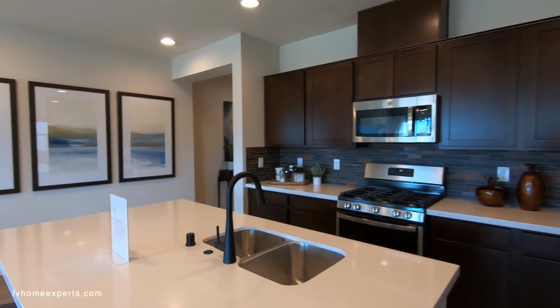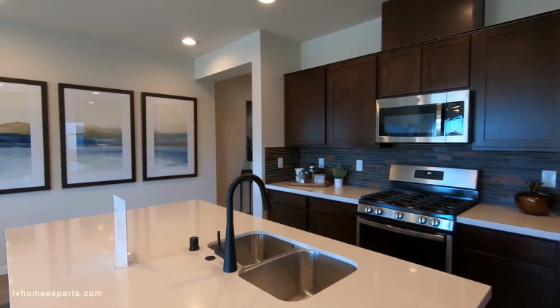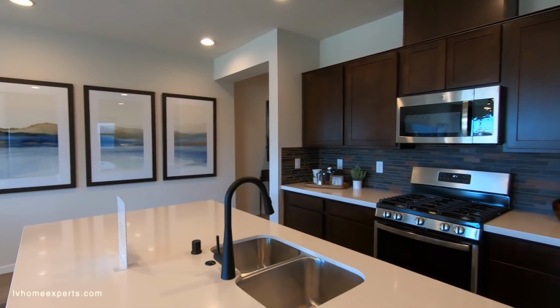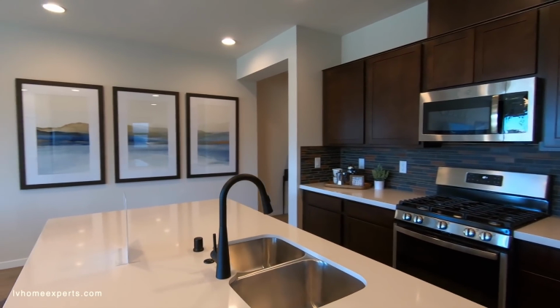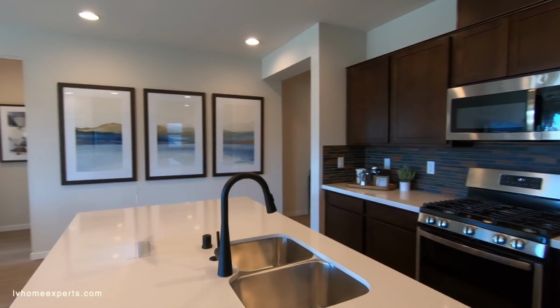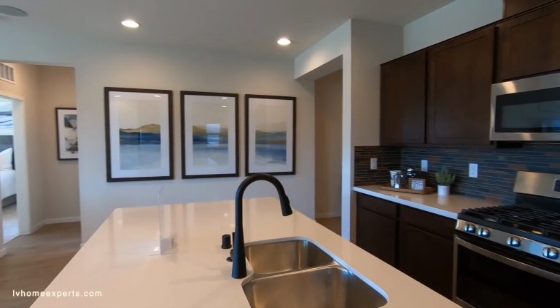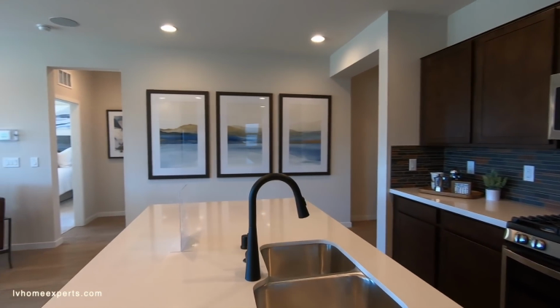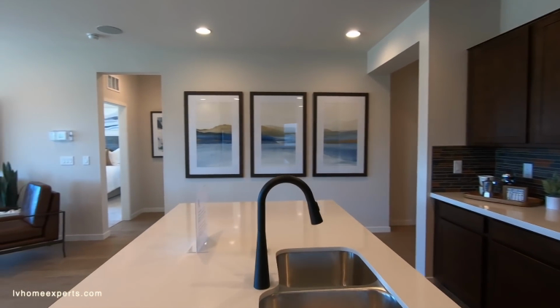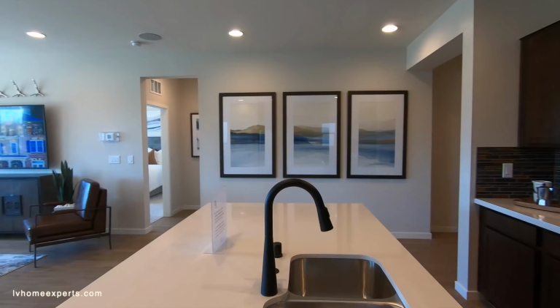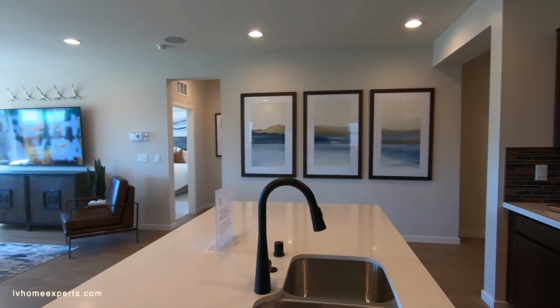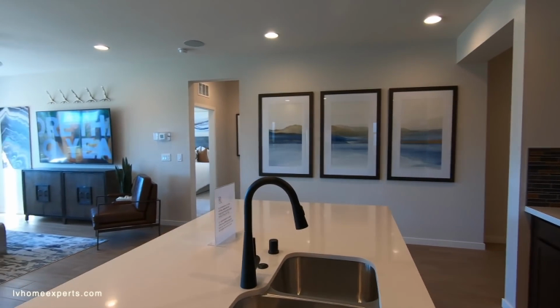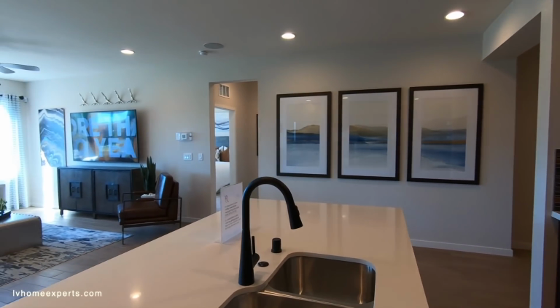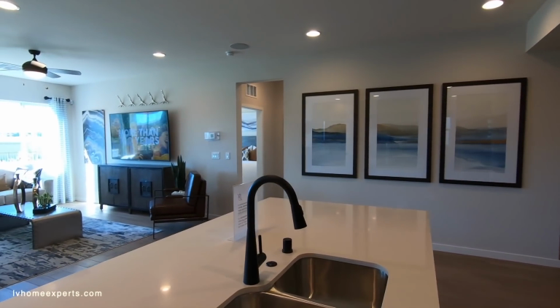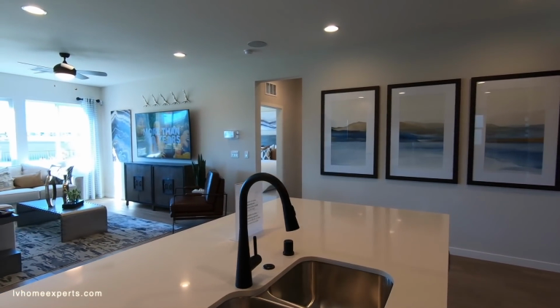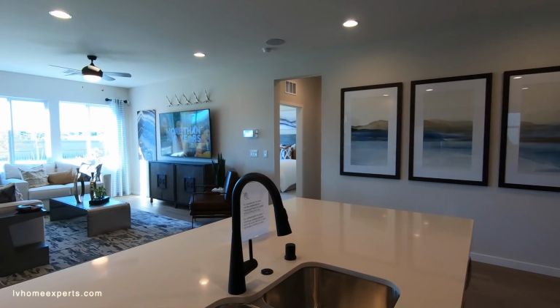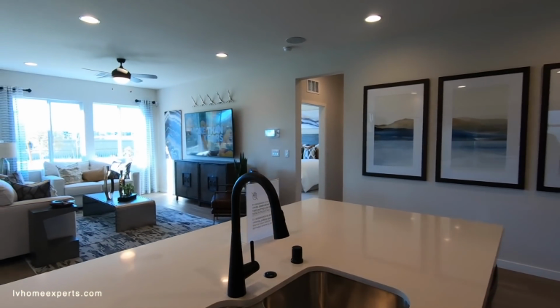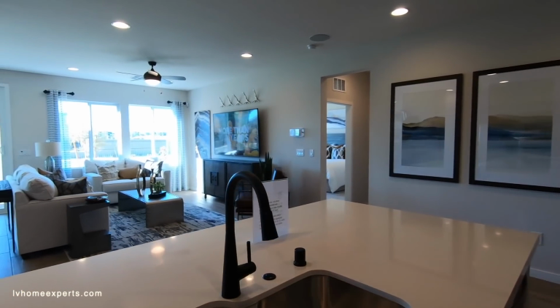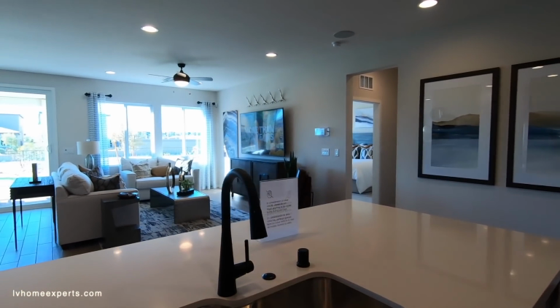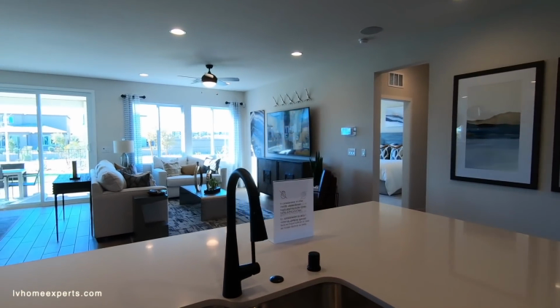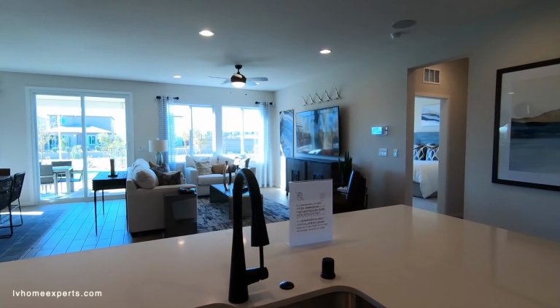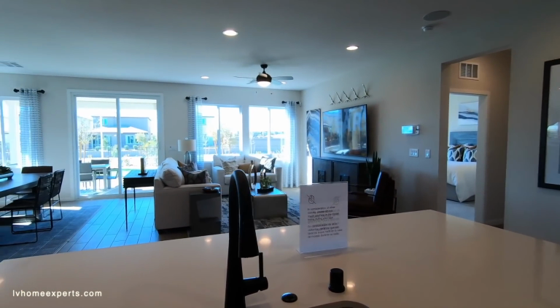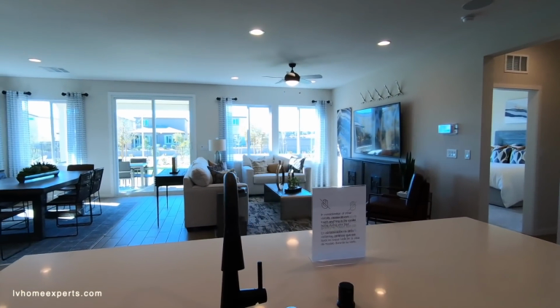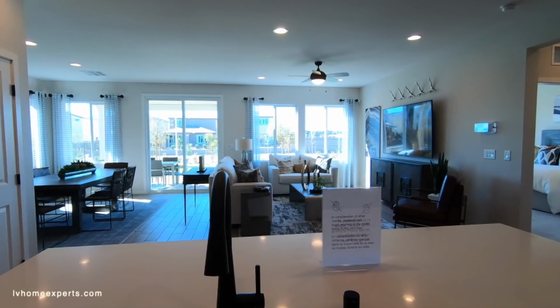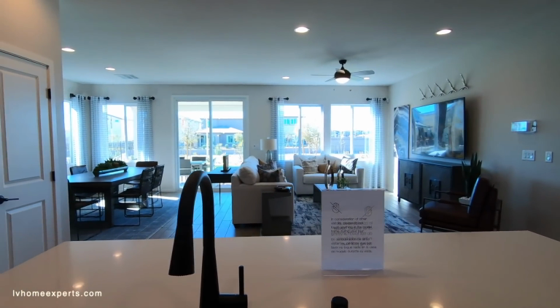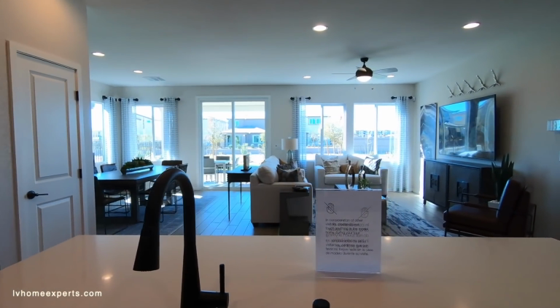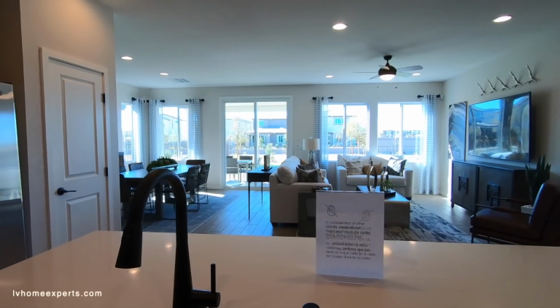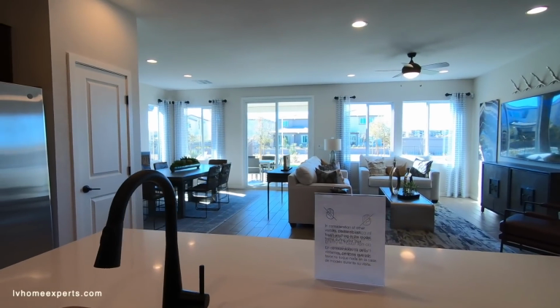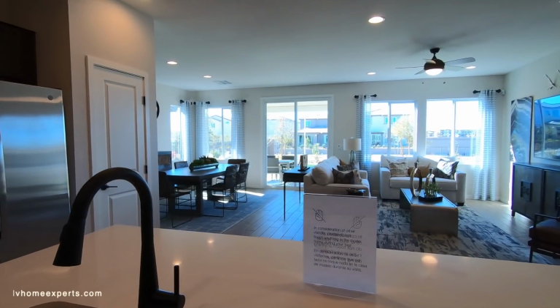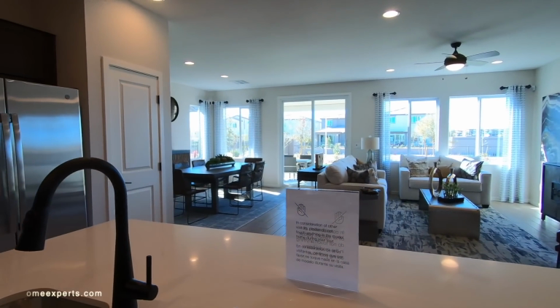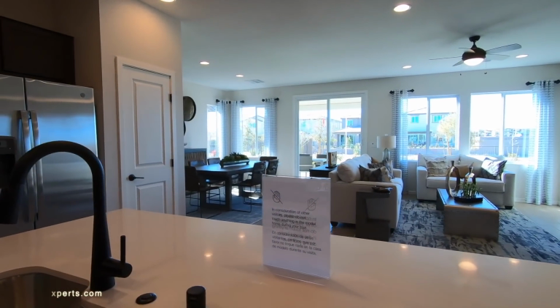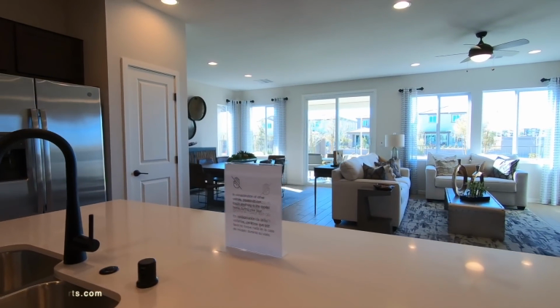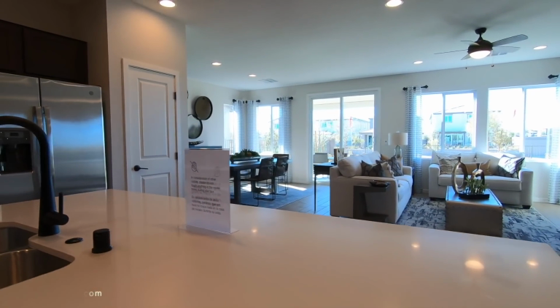Let me know in the comments what your thoughts are about this property and if you can see yourself living here. Other than that, thank you so much for tuning in. I'm Chuck, it's Chris with Simply Vegas — have a blessed day.